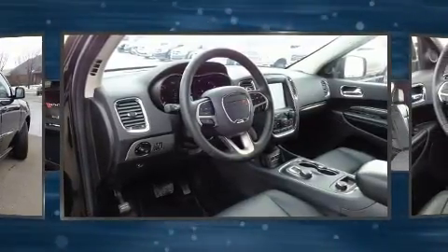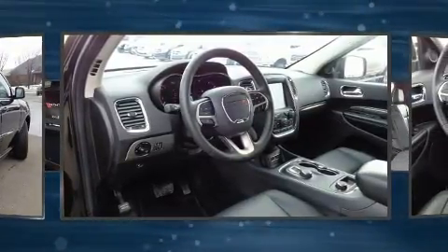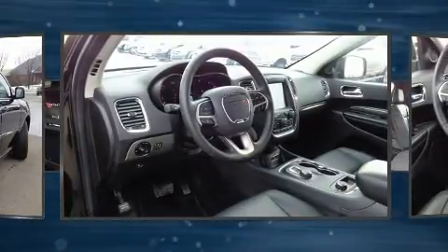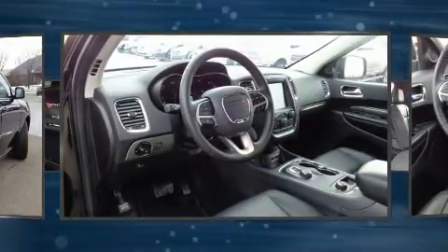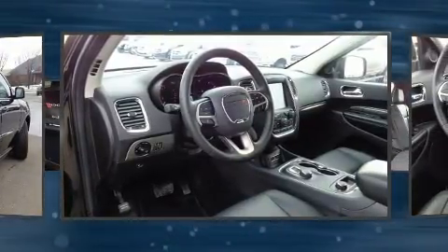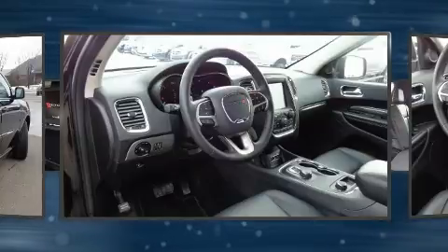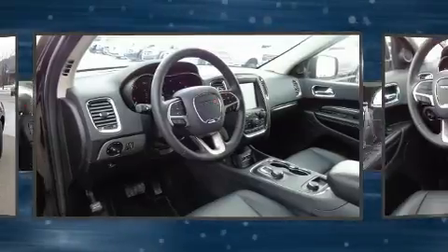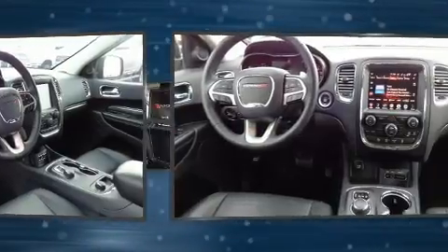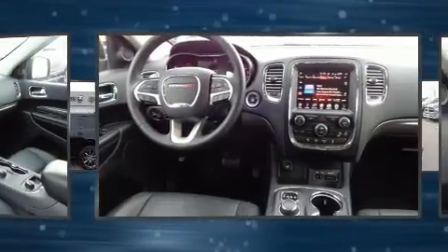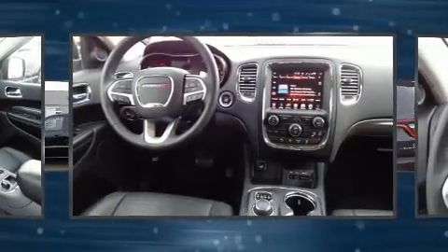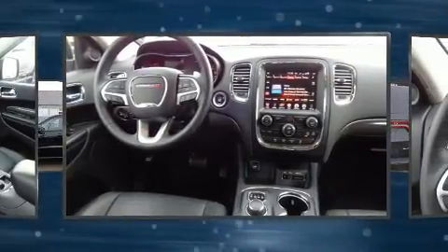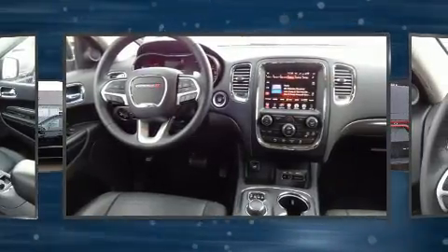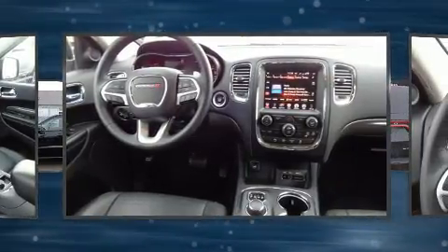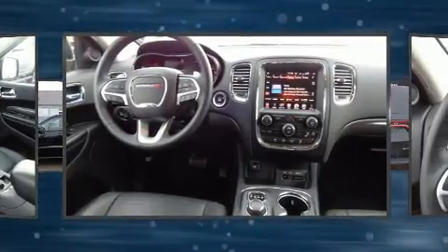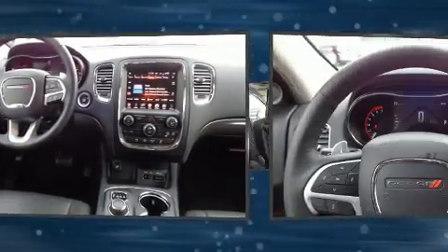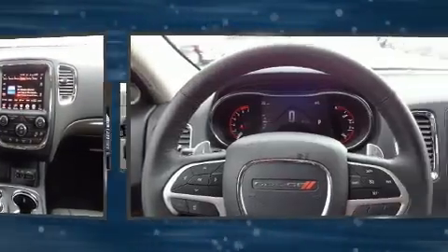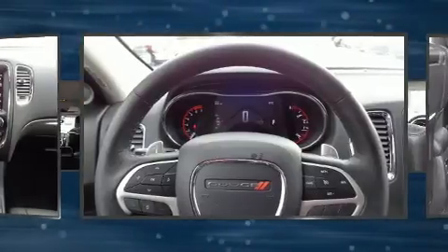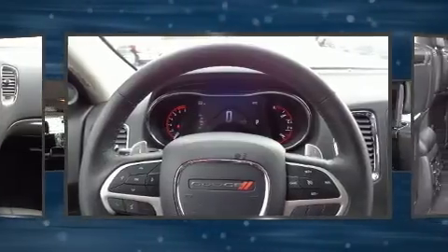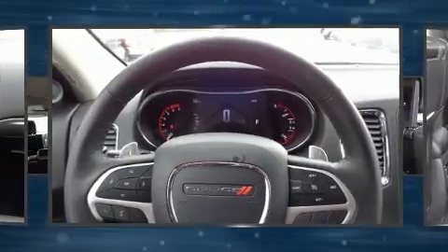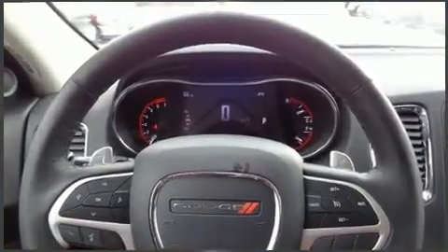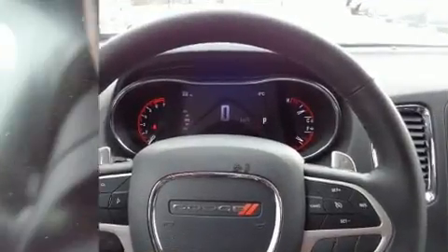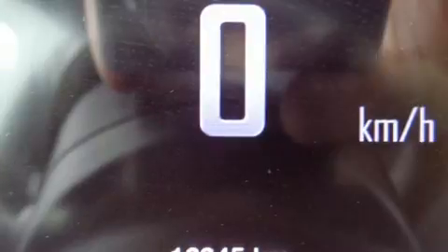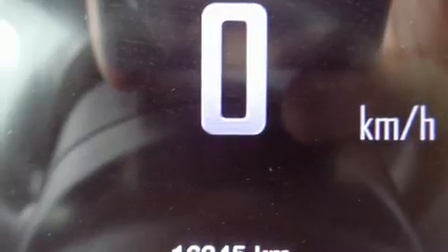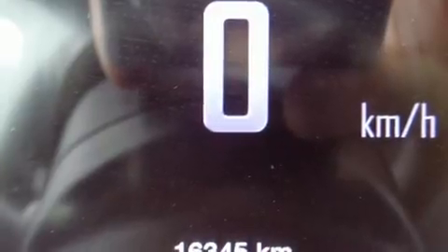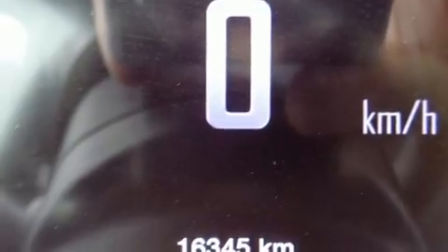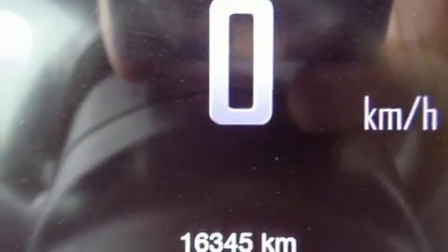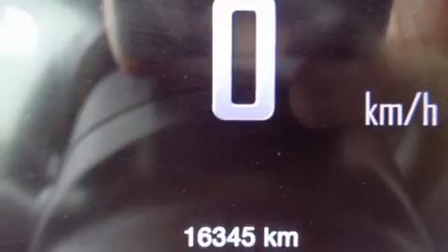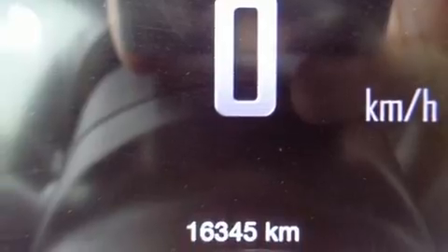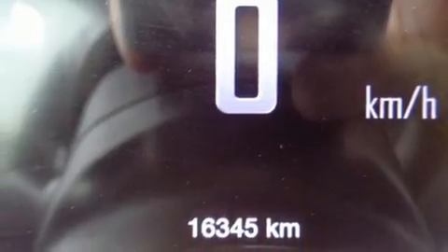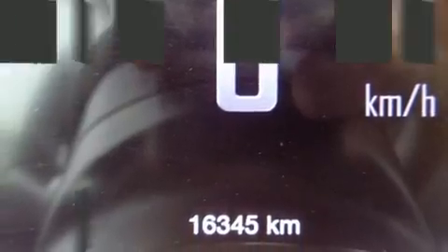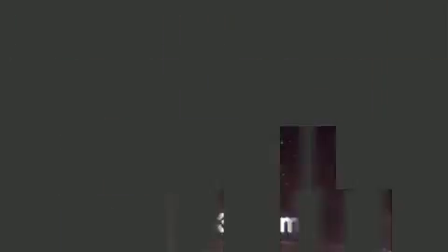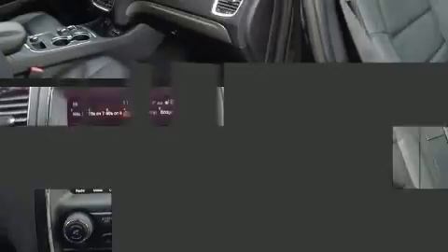Dodge prioritized practicality, efficiency, and style by including front and rear reading lights, an automatic dimming rear view mirror, automatic dimming door mirrors, heated front and rear seats, fully automatic headlights, and one-touch window functionality.